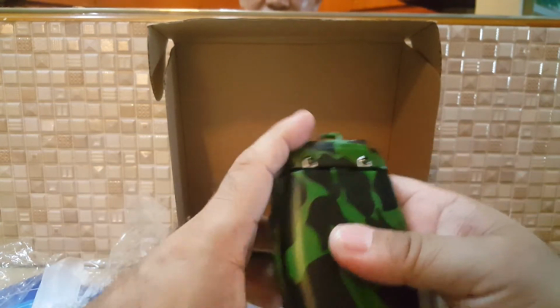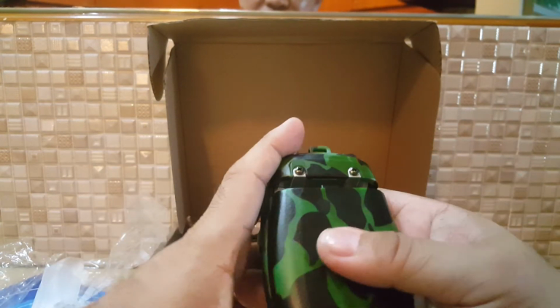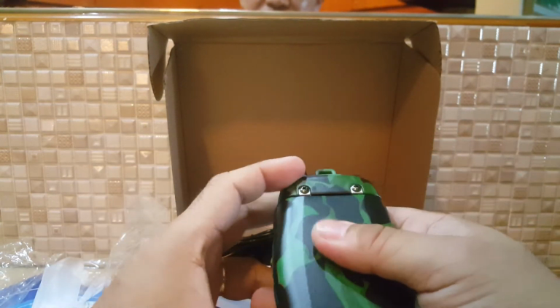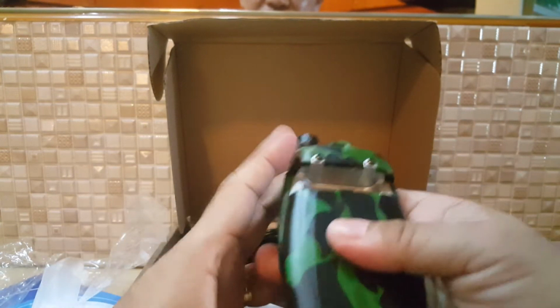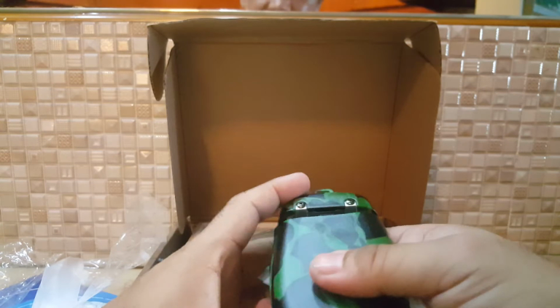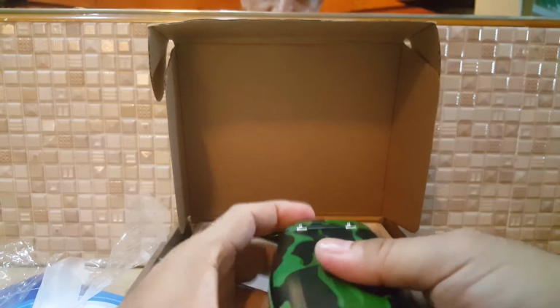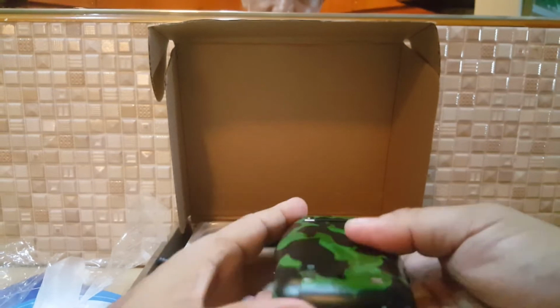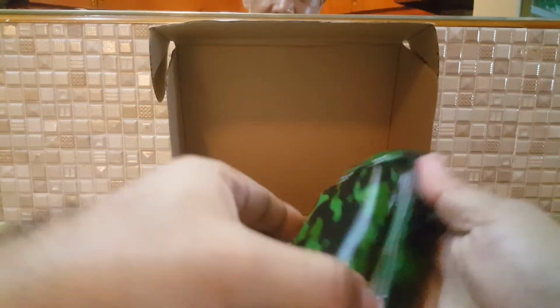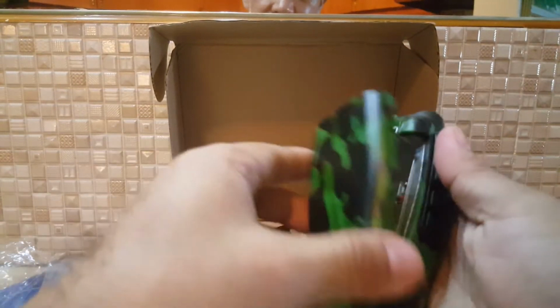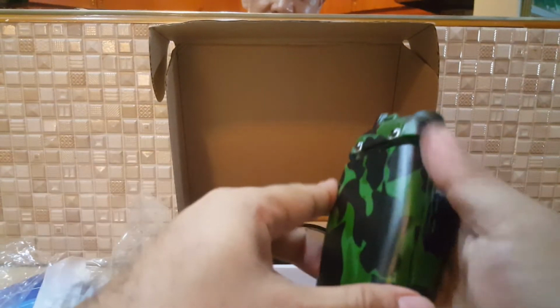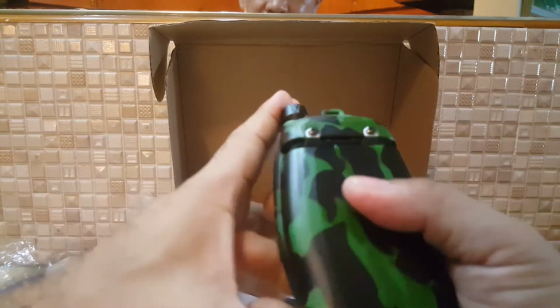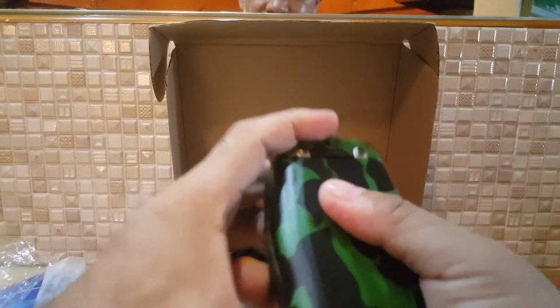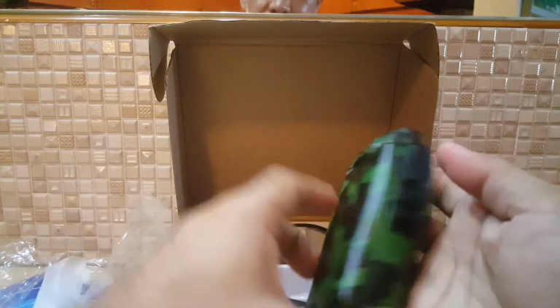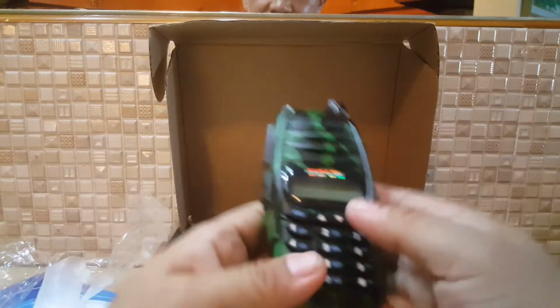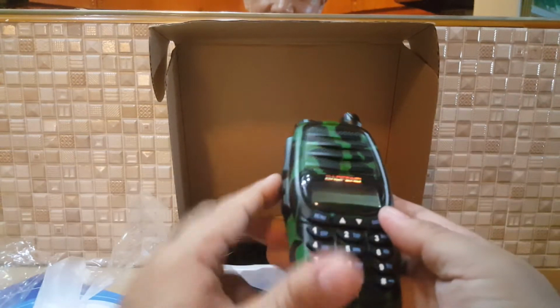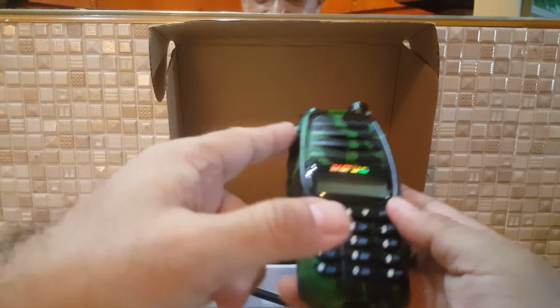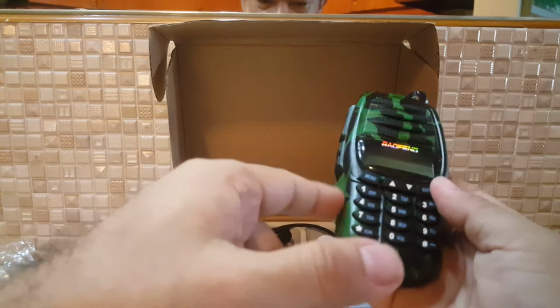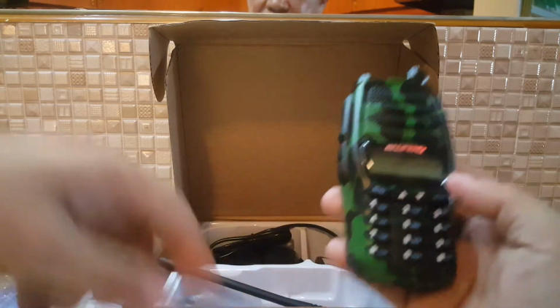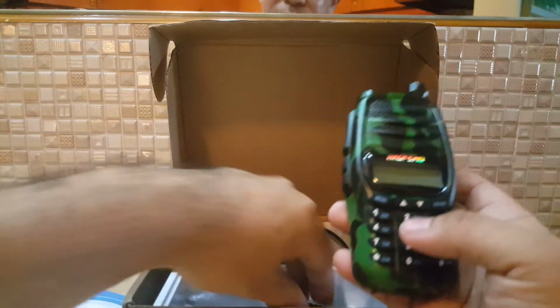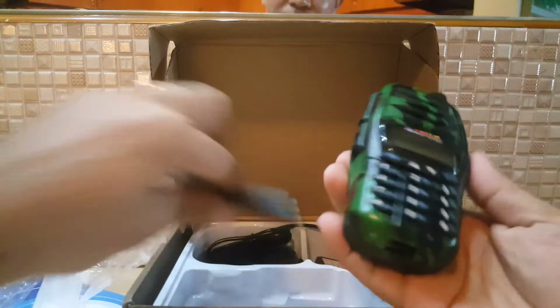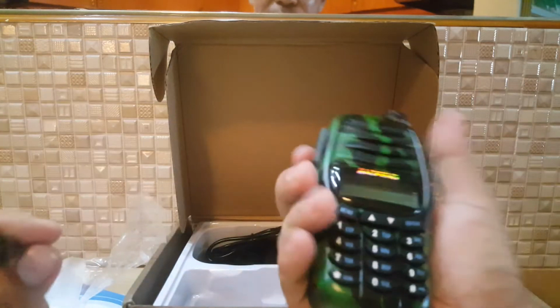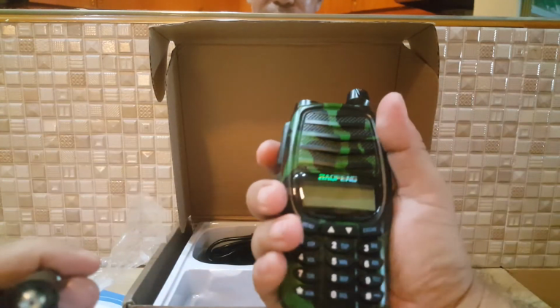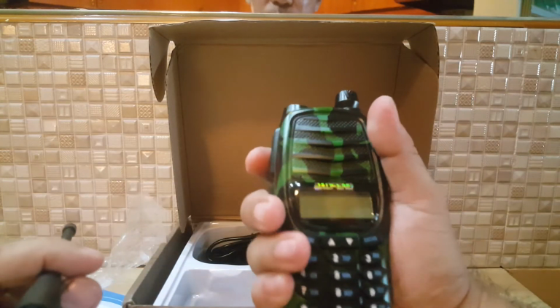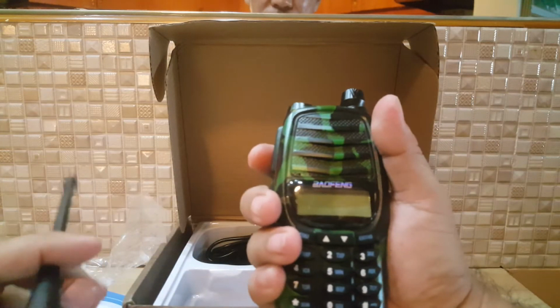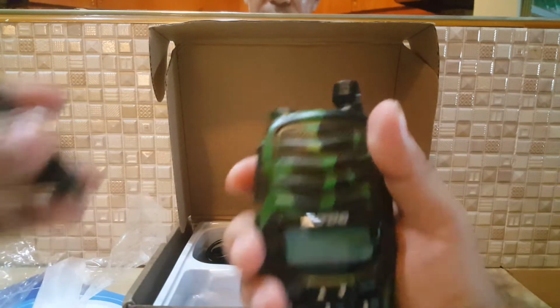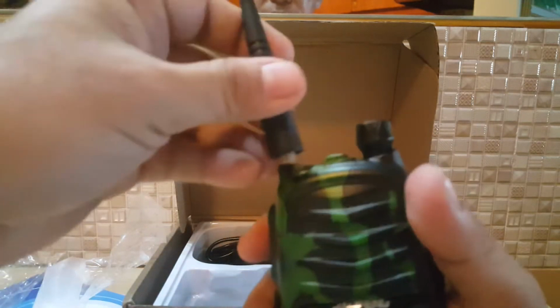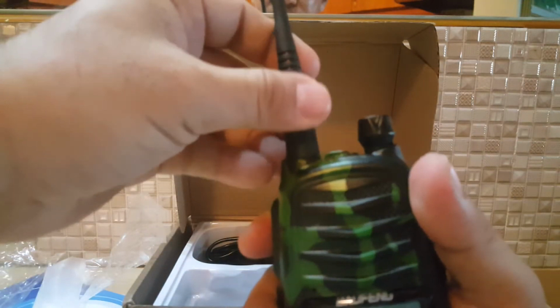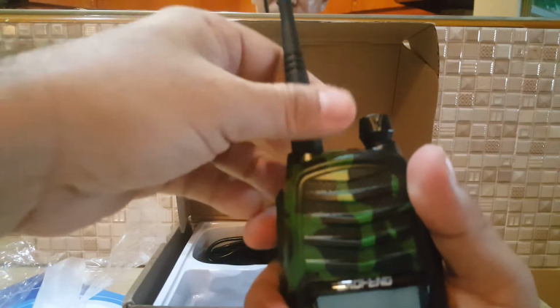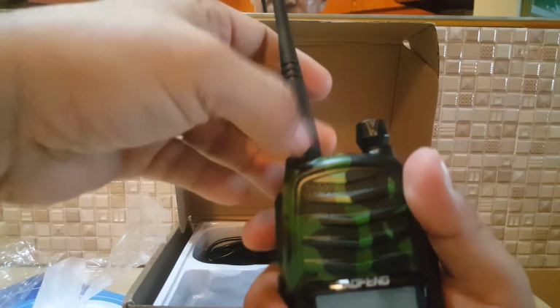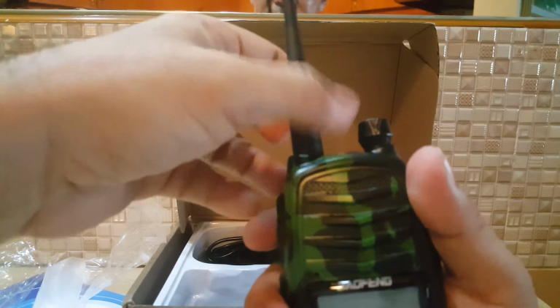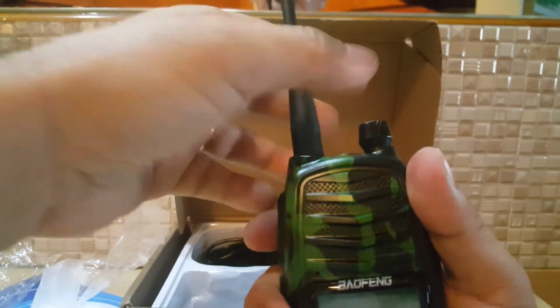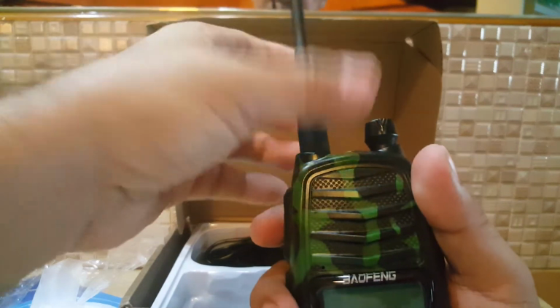You cannot say it looks like a Yaesu anymore, because it's curved. It's good for your hand — curved design rather than the square design.